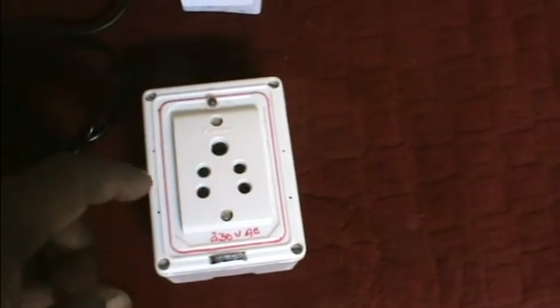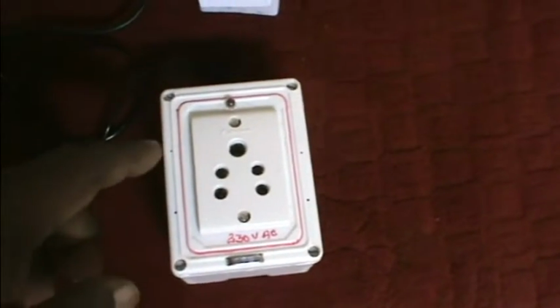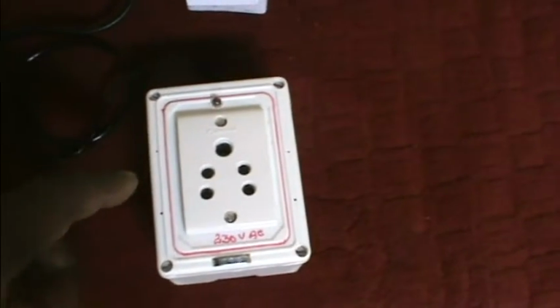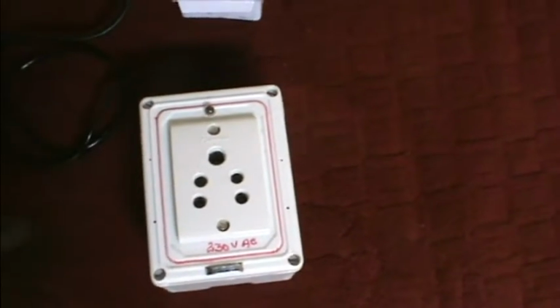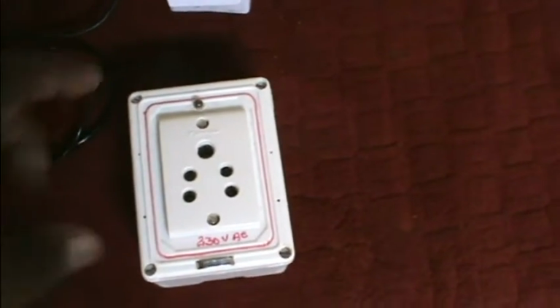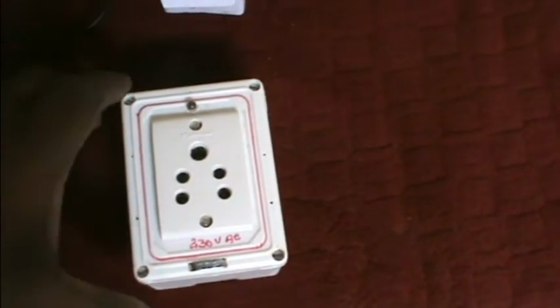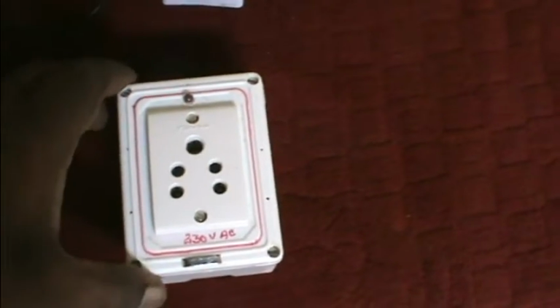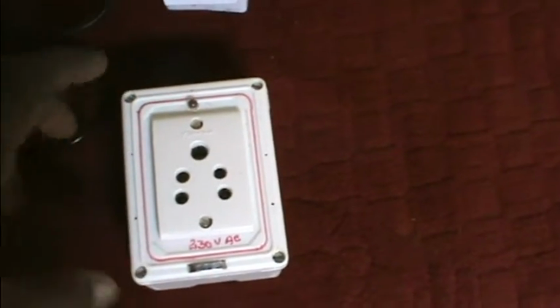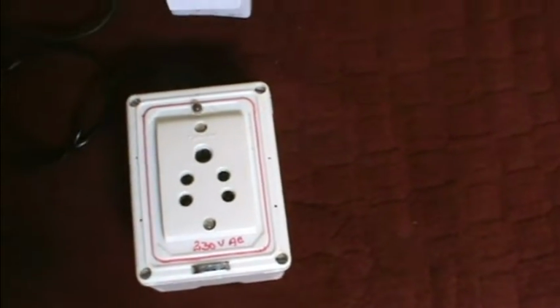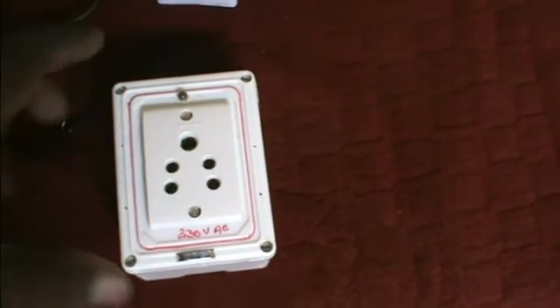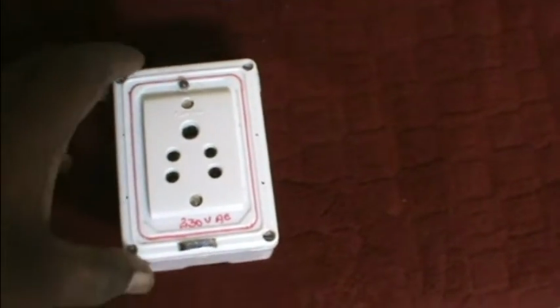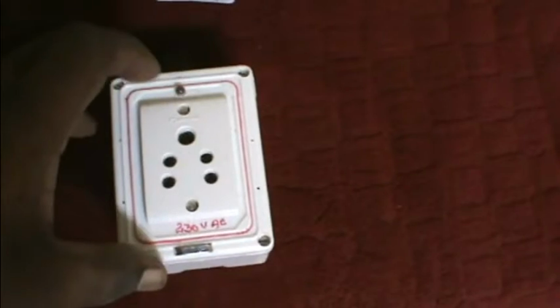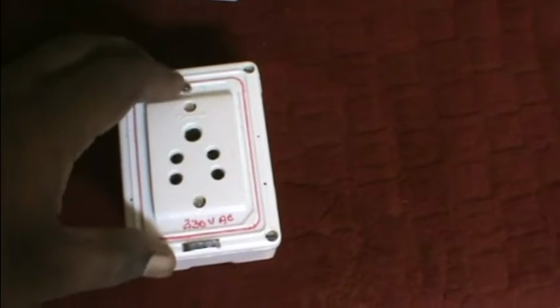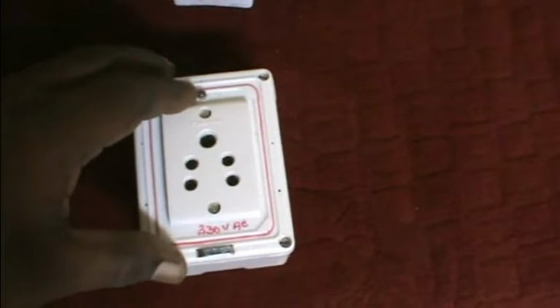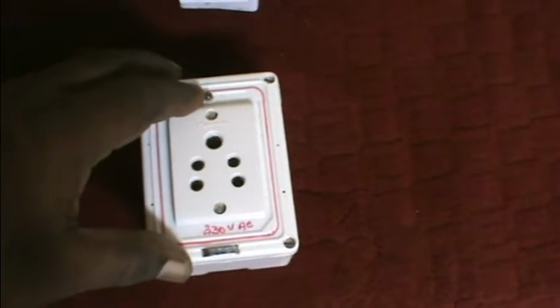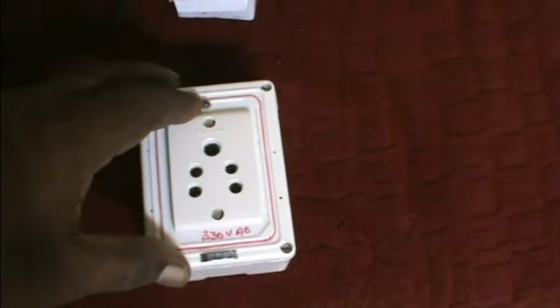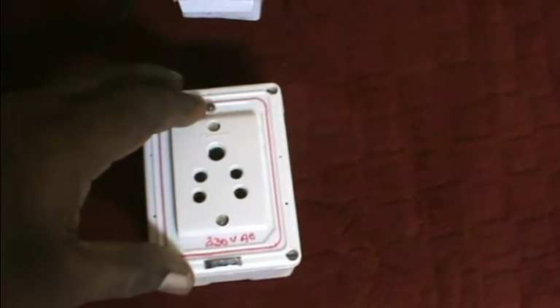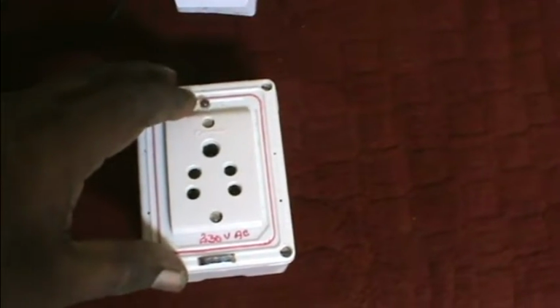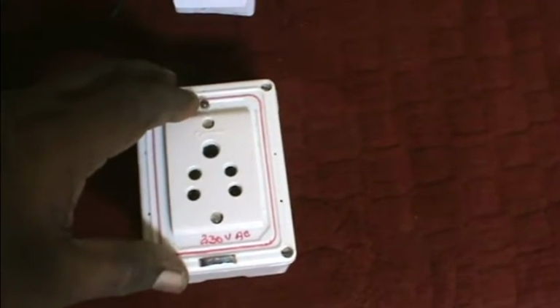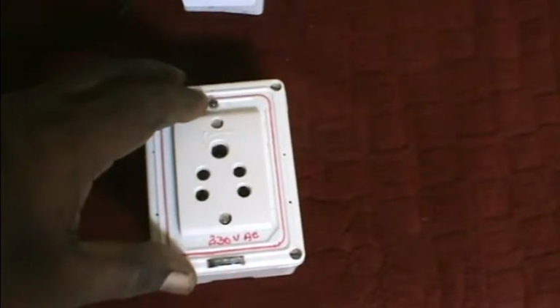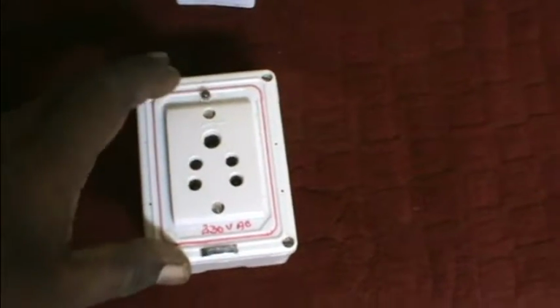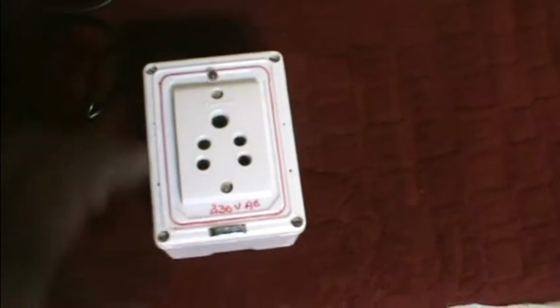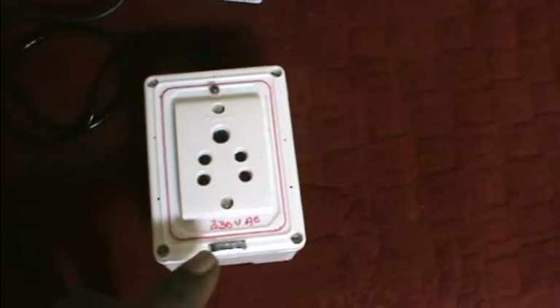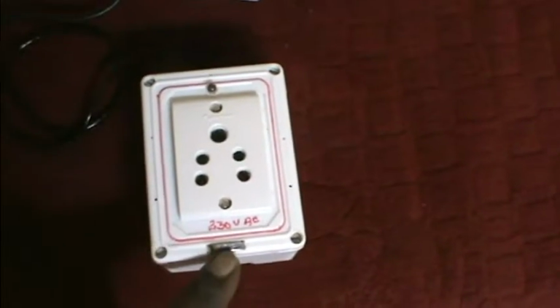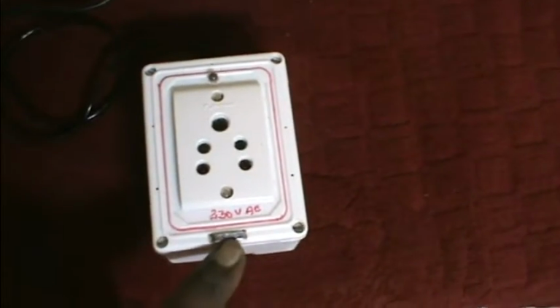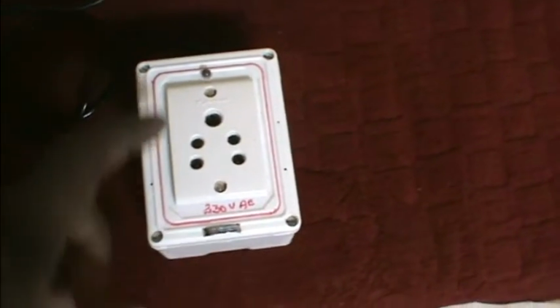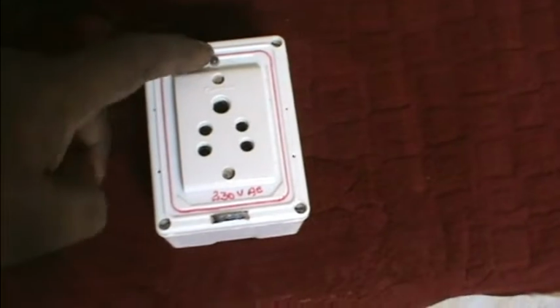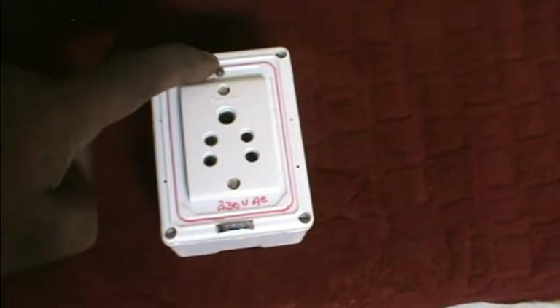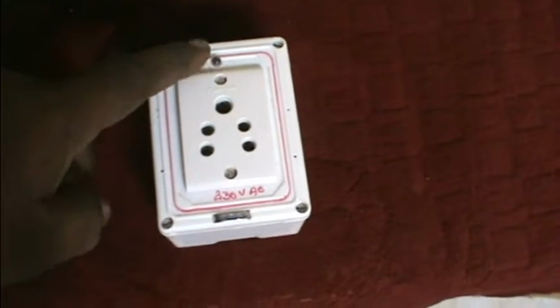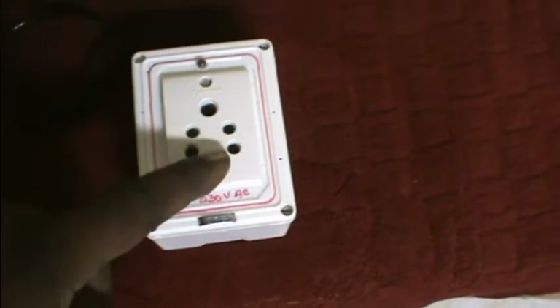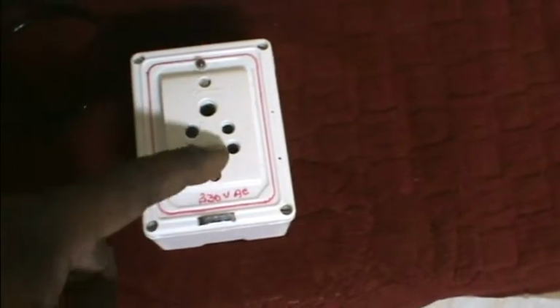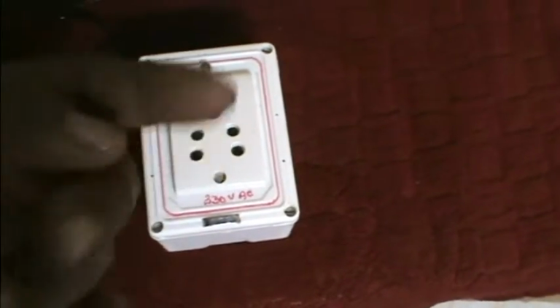If you use the power supply, you can use the red light. If you touch this red light, you can use the output.